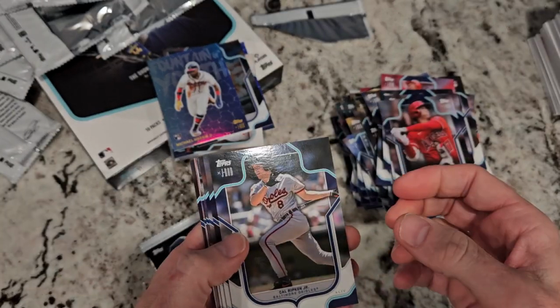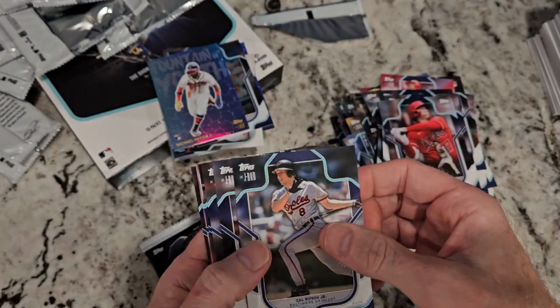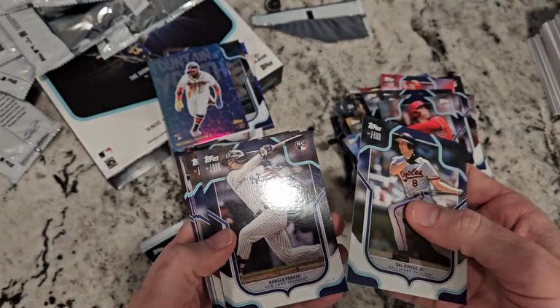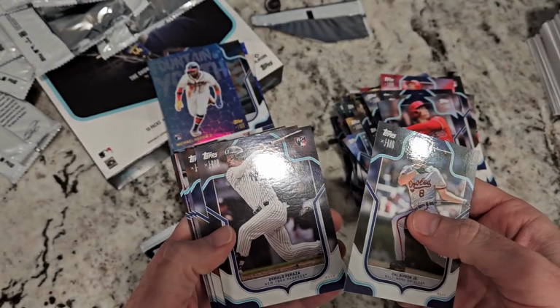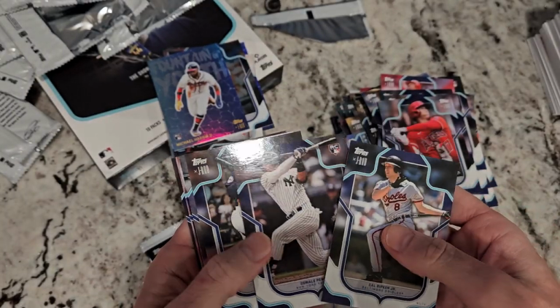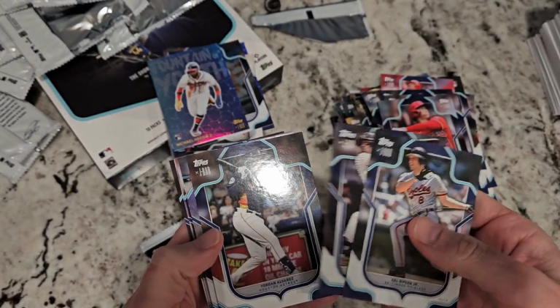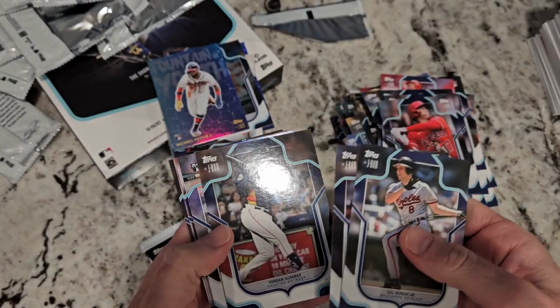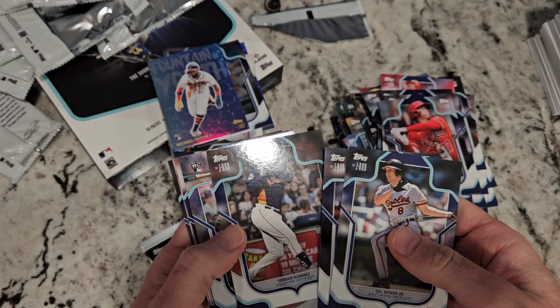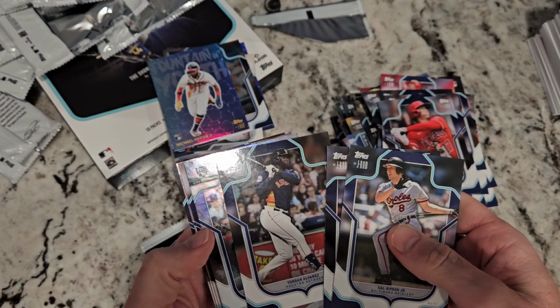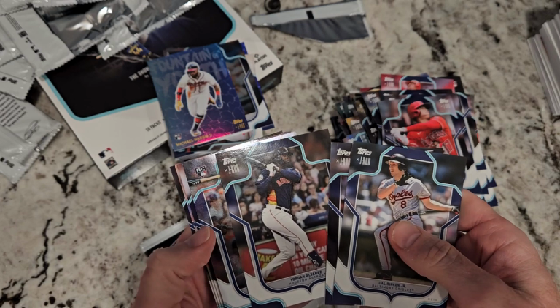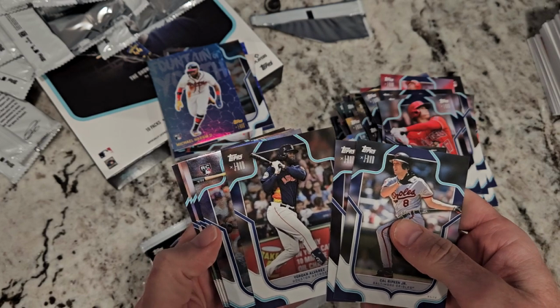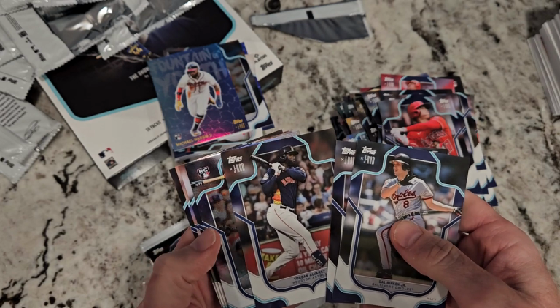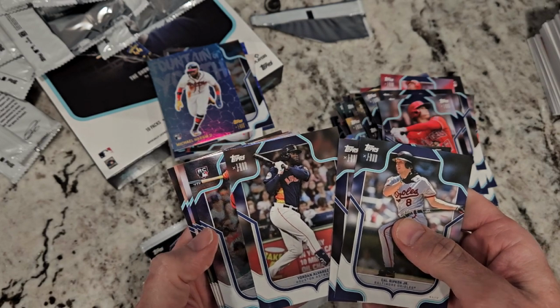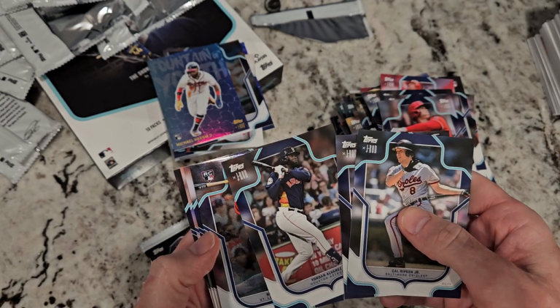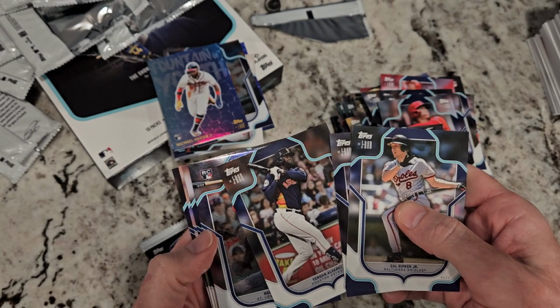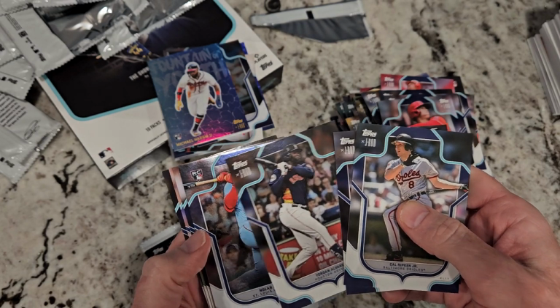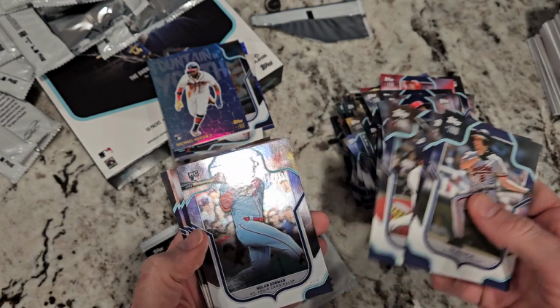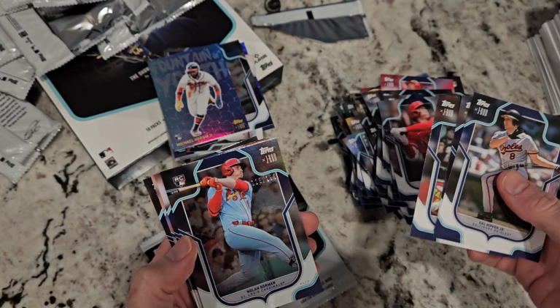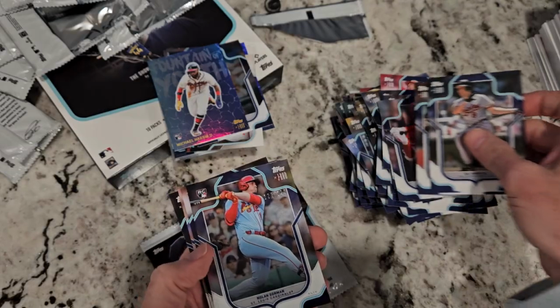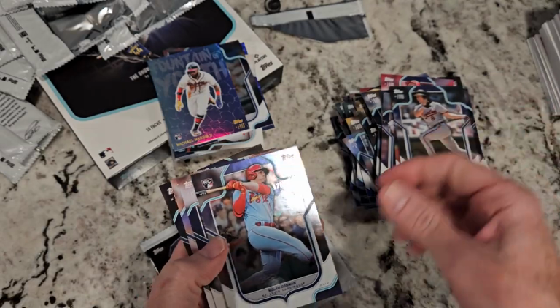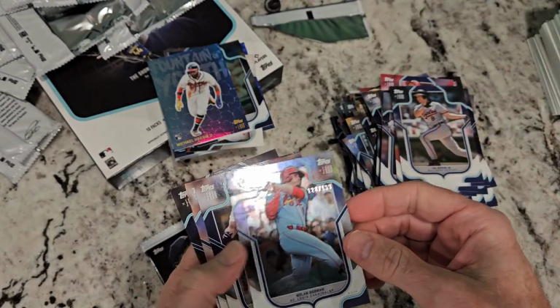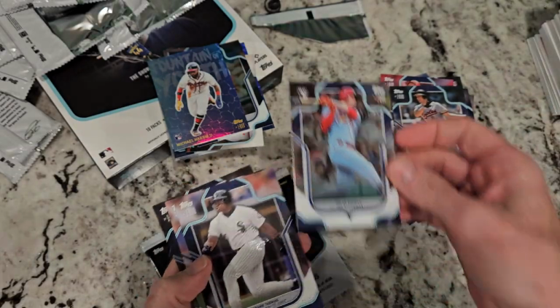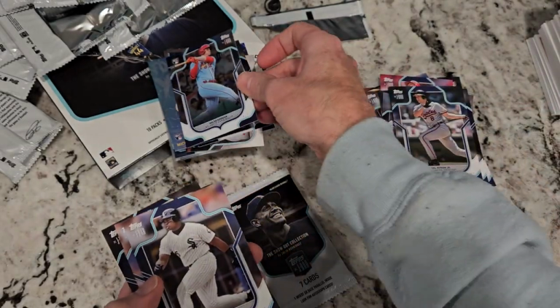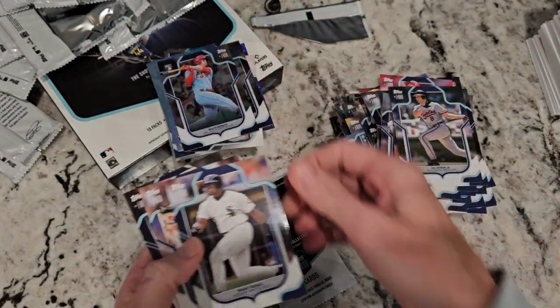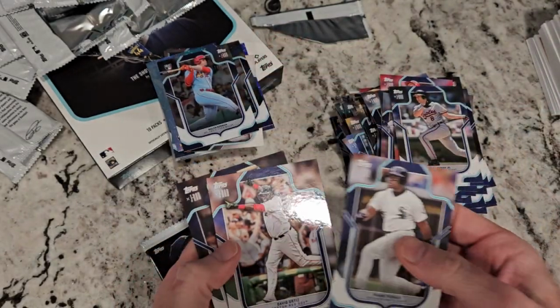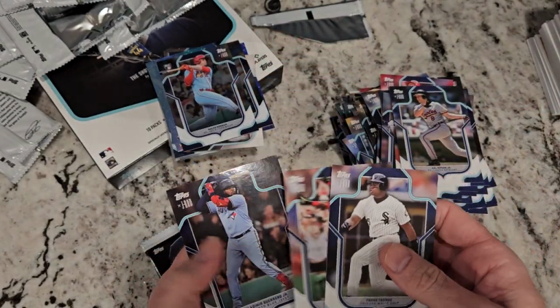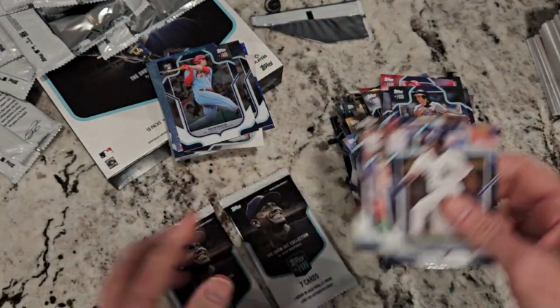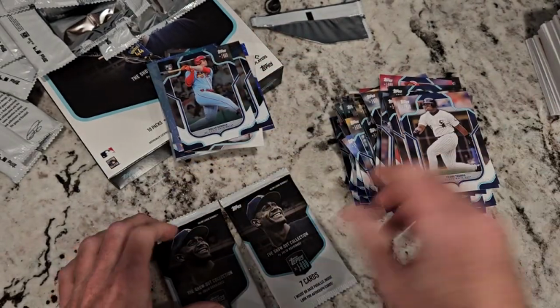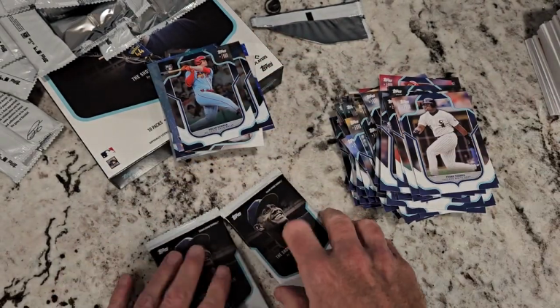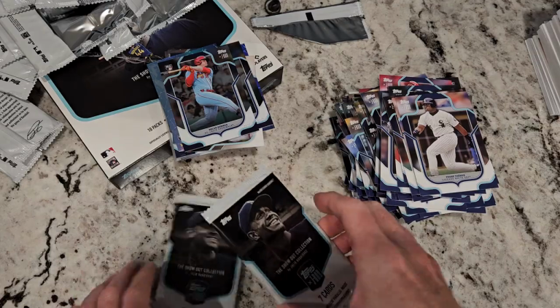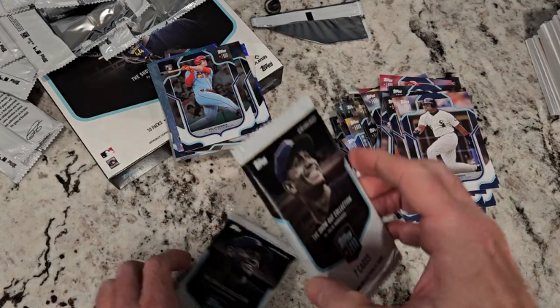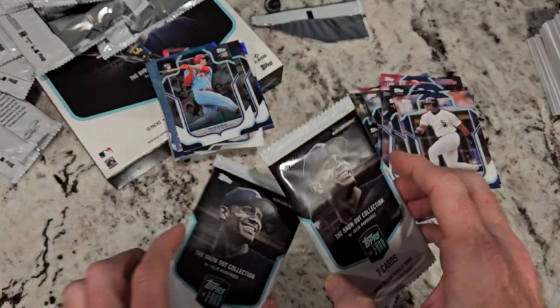Ripken. Peraza. Yordan. Tinted card — is this the auto? Nolan Gorman — no, but it is Nolan numbered to 199. Alright, two left, folks, these are the hot packs.